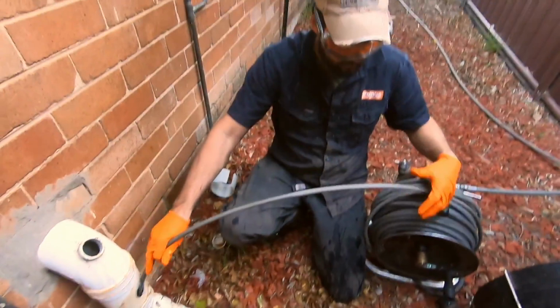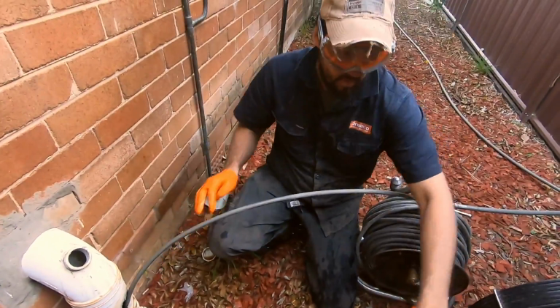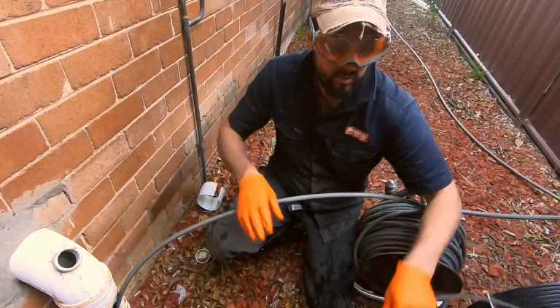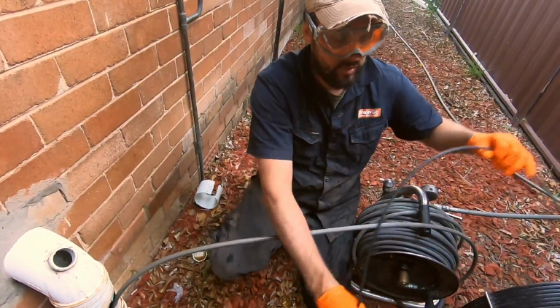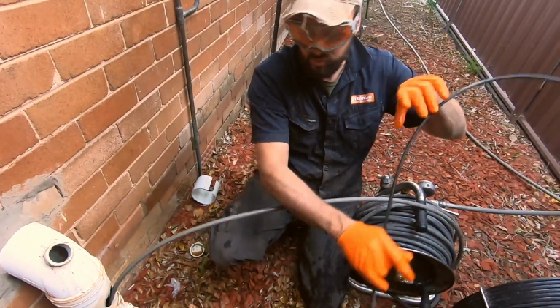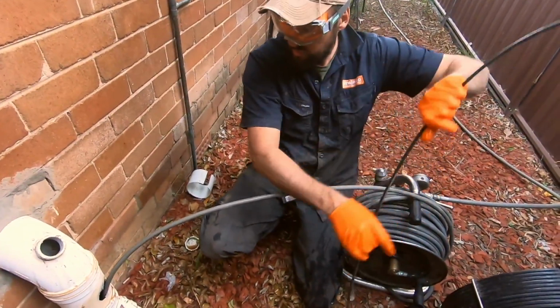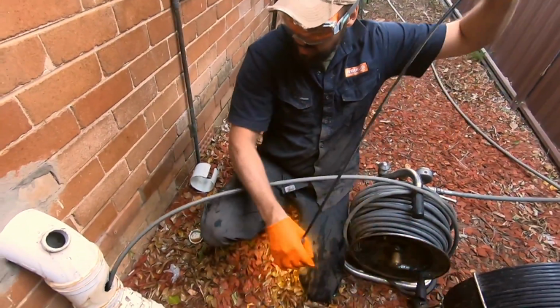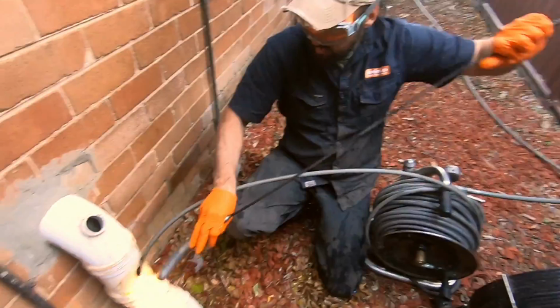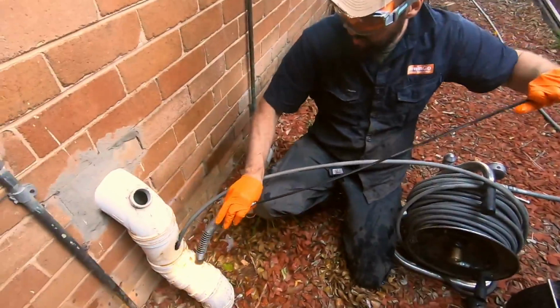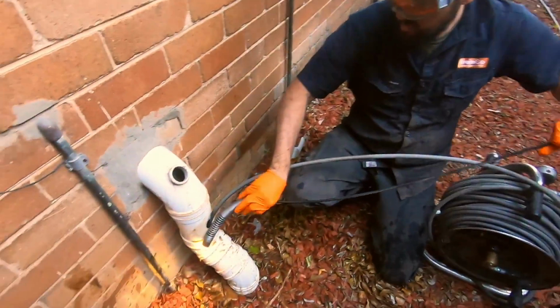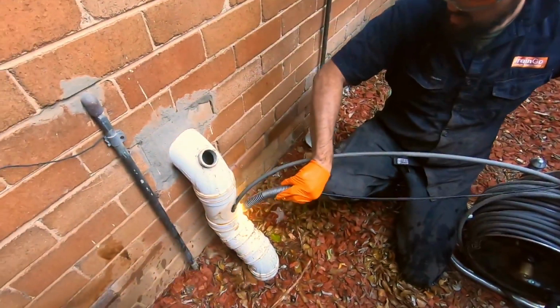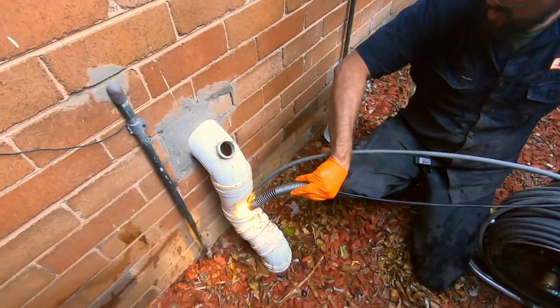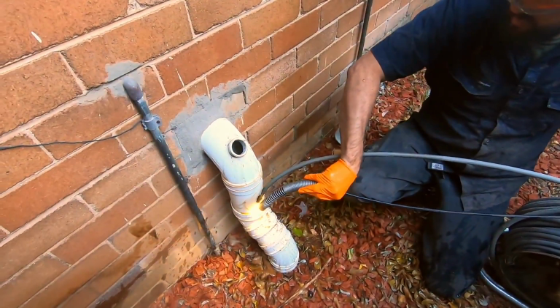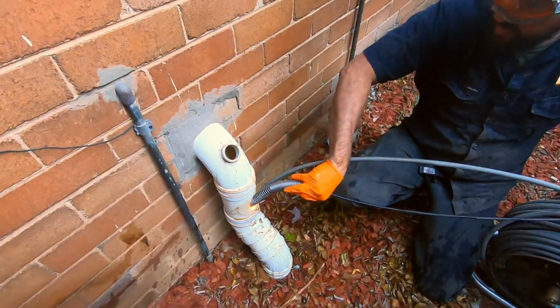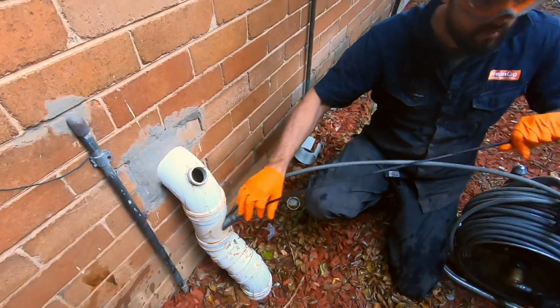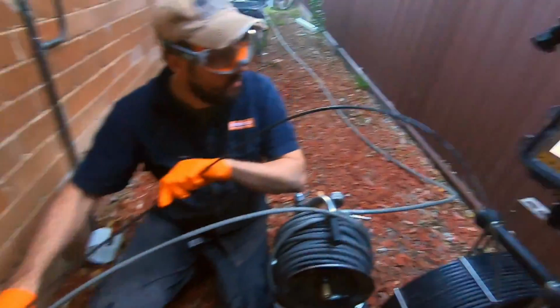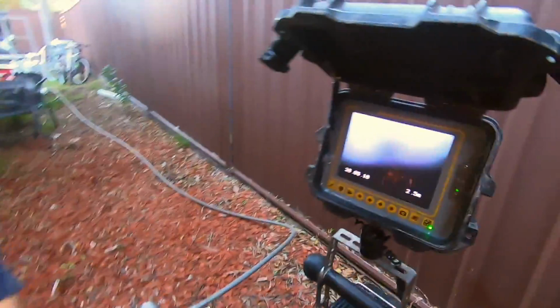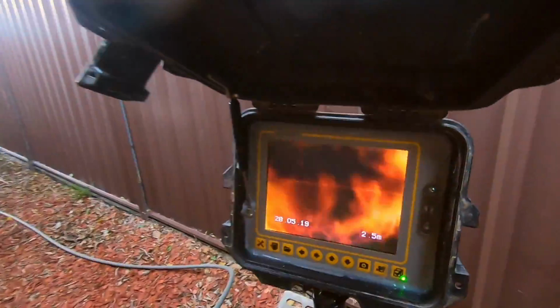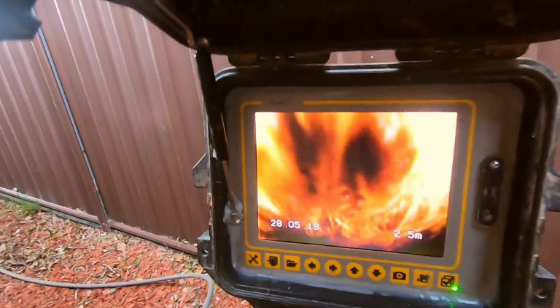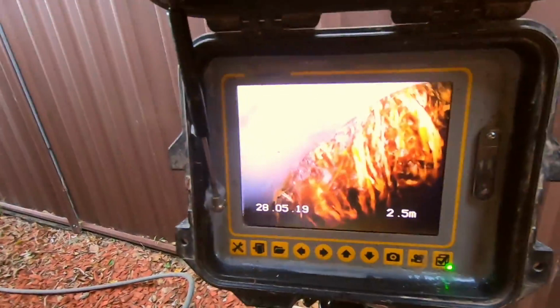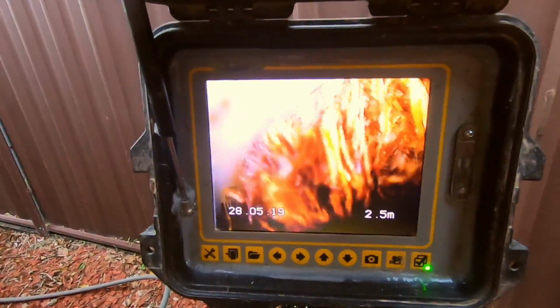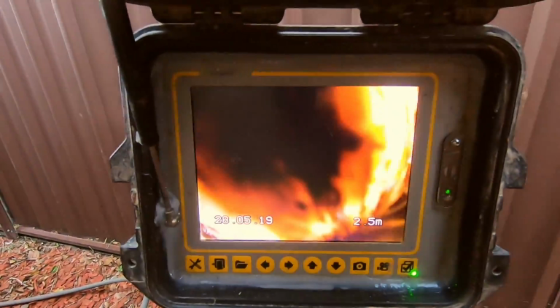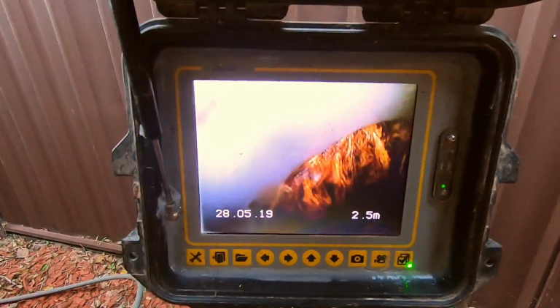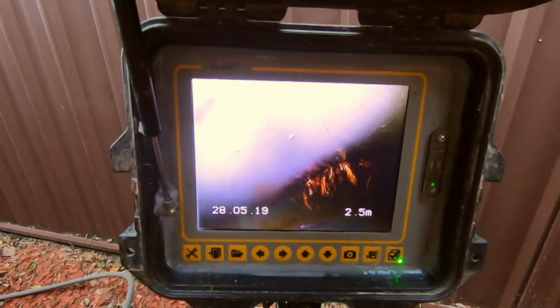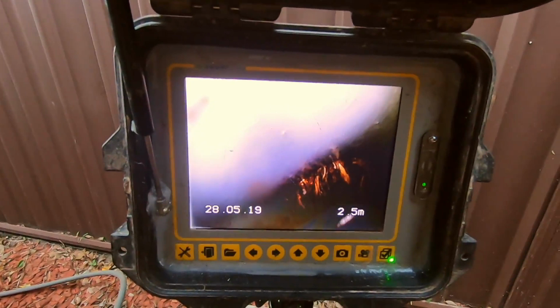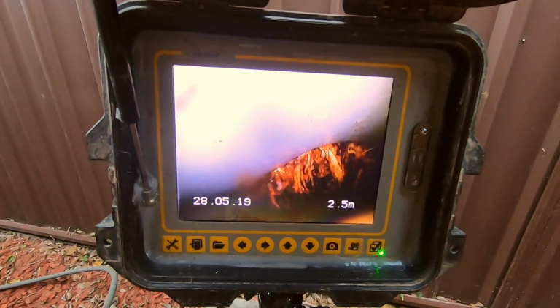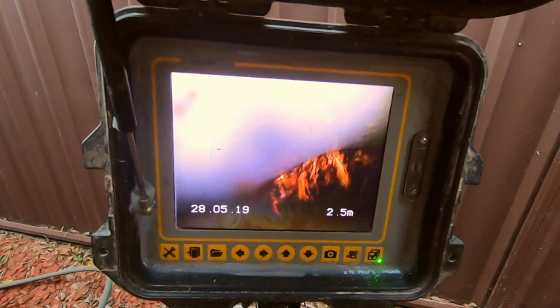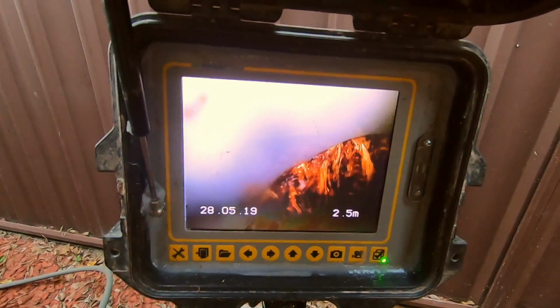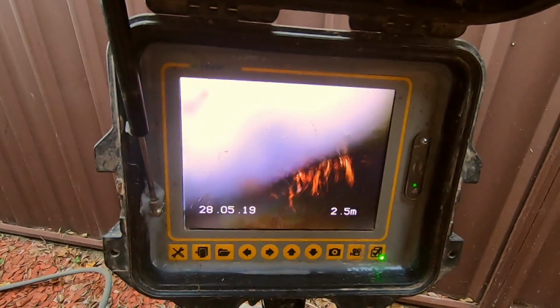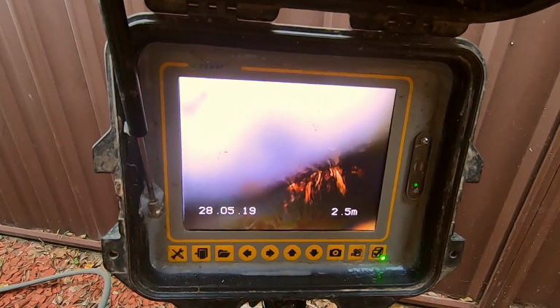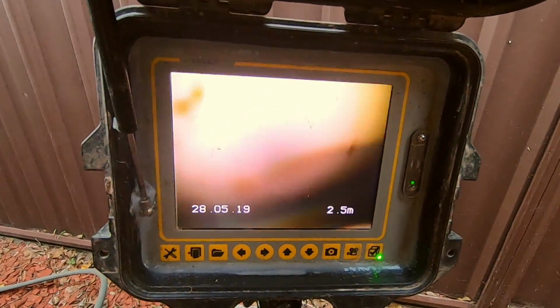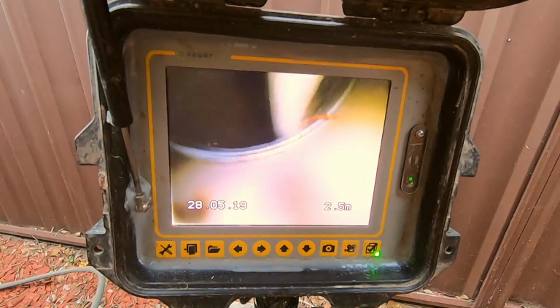I'll just position it under there. I'm right on them. Okay, oil on in there.